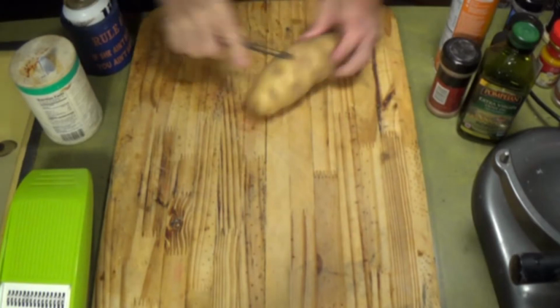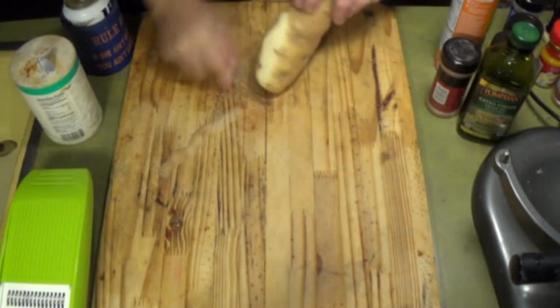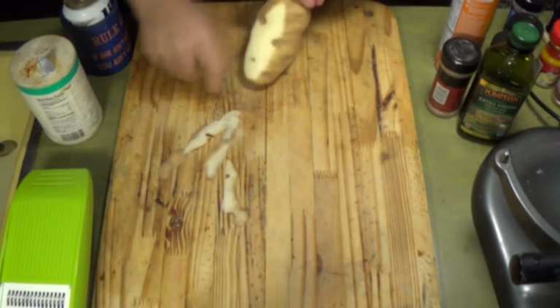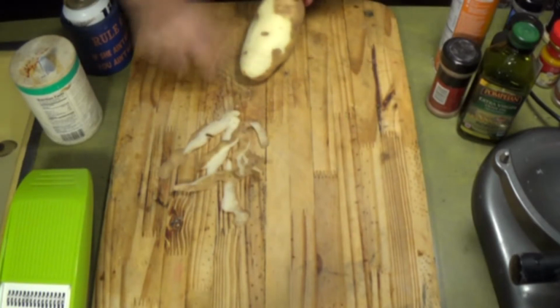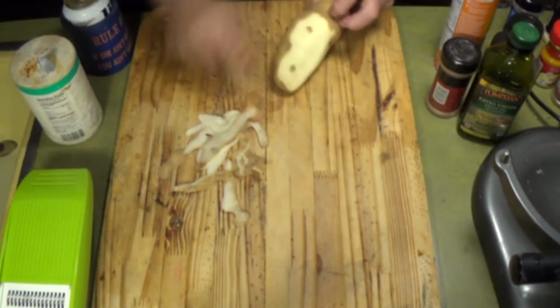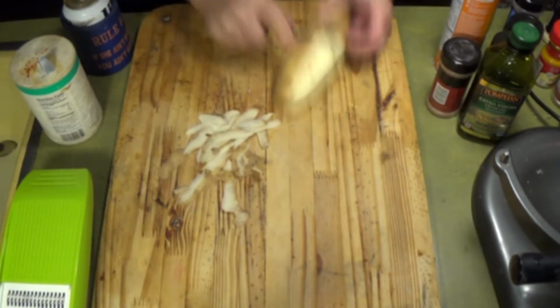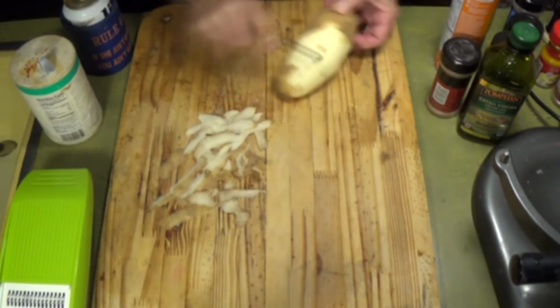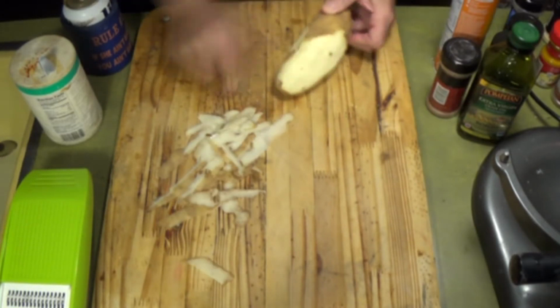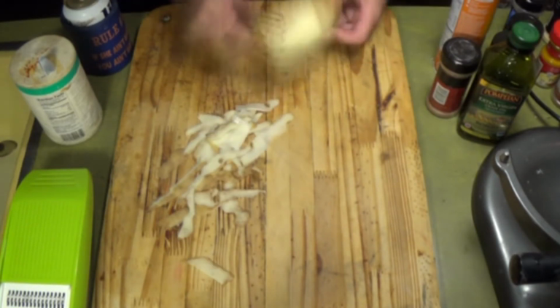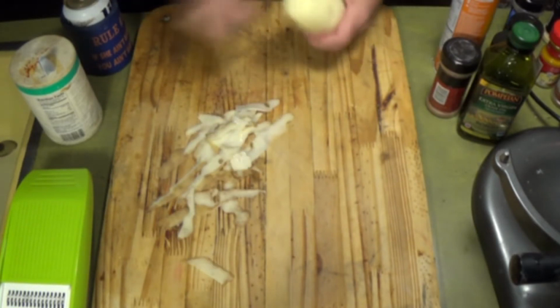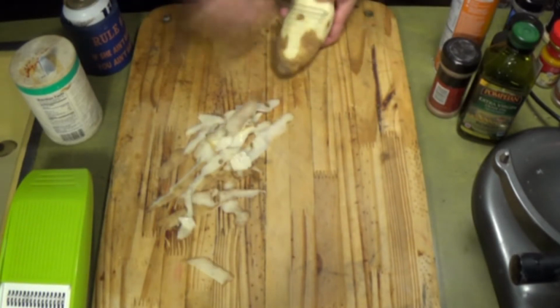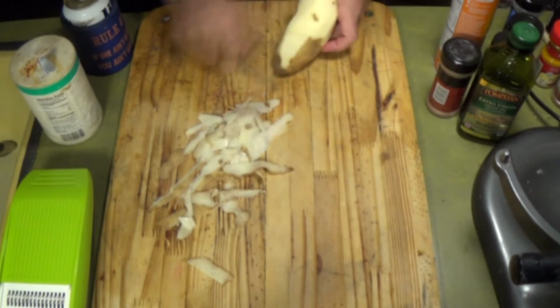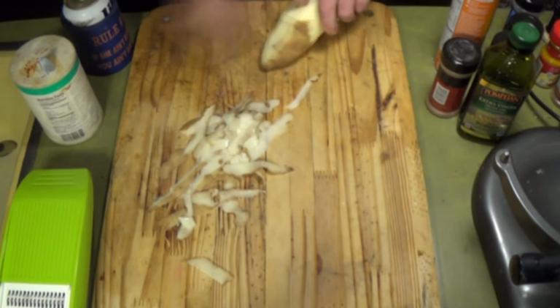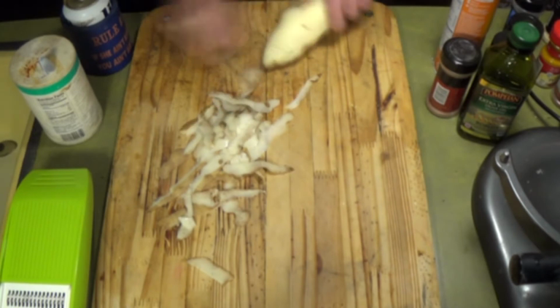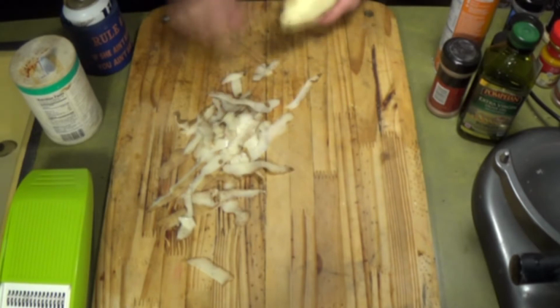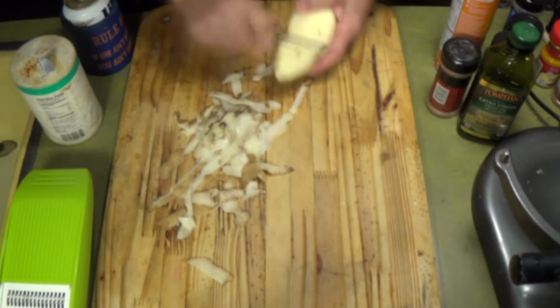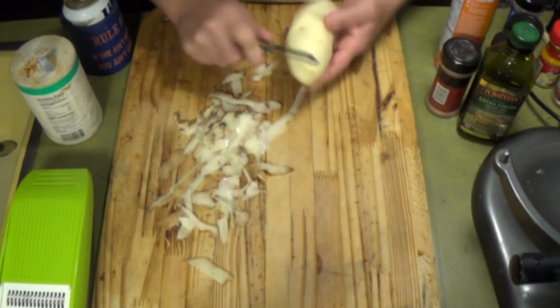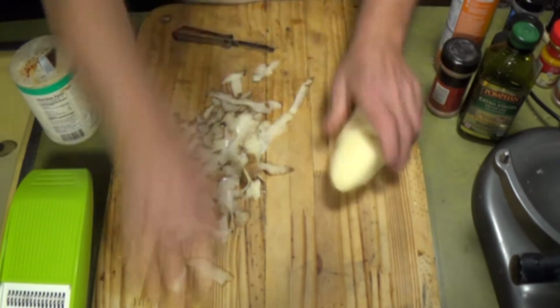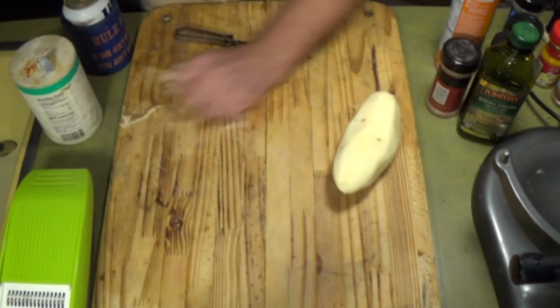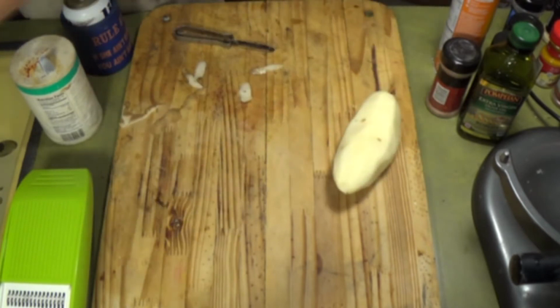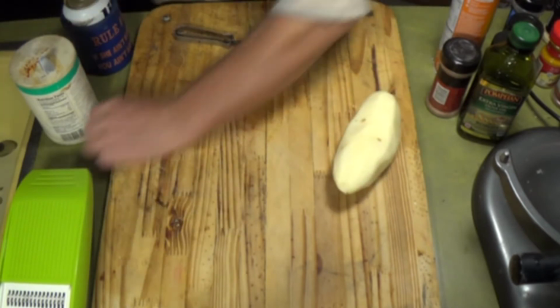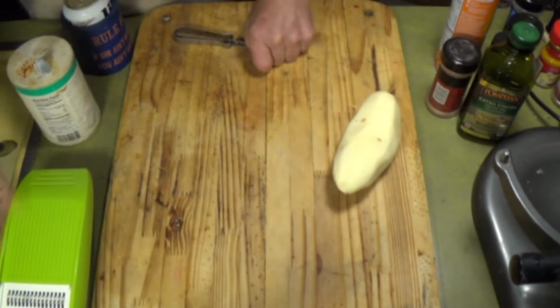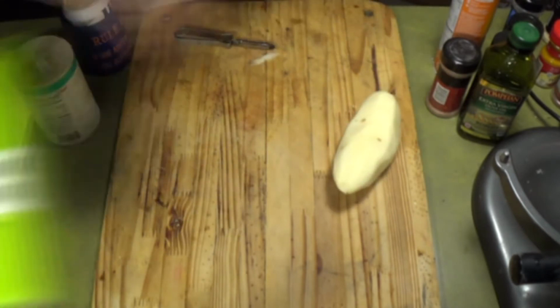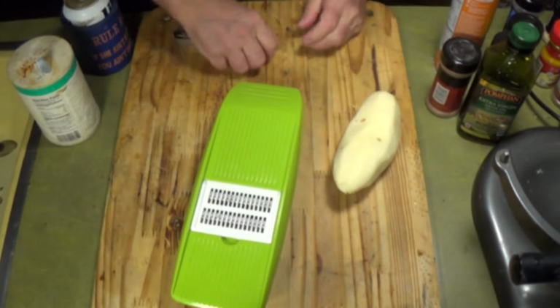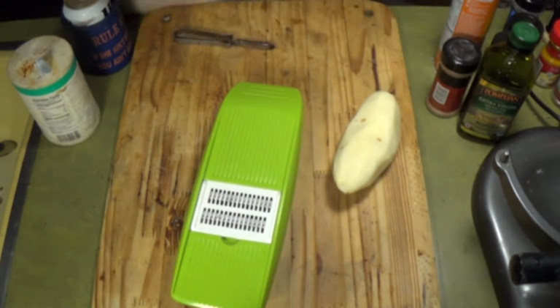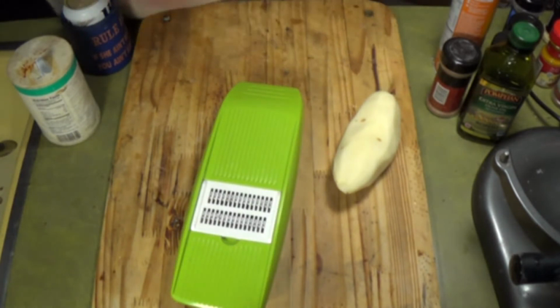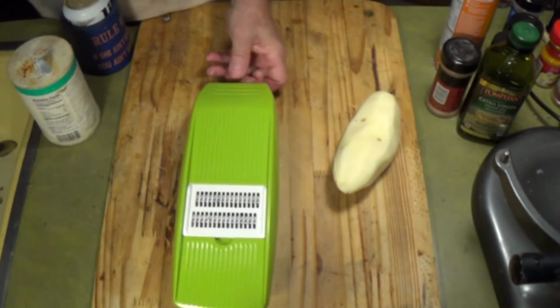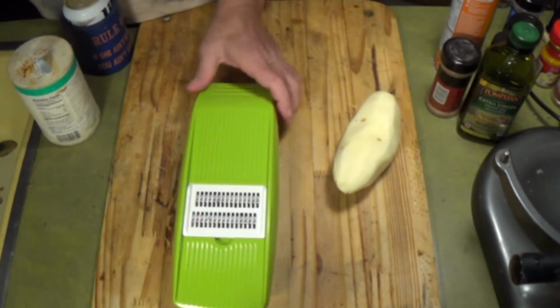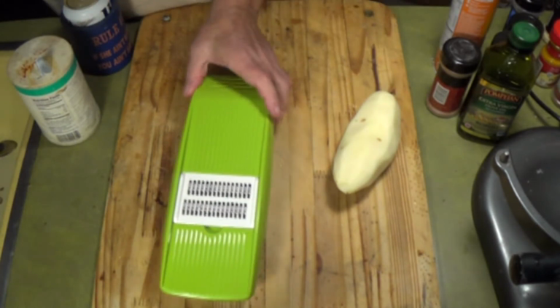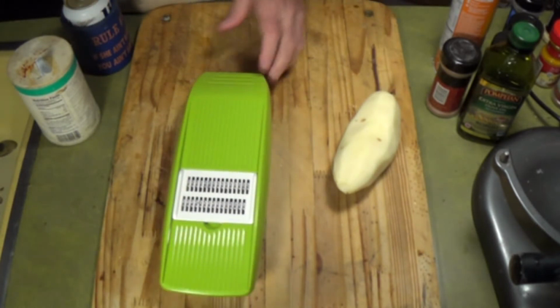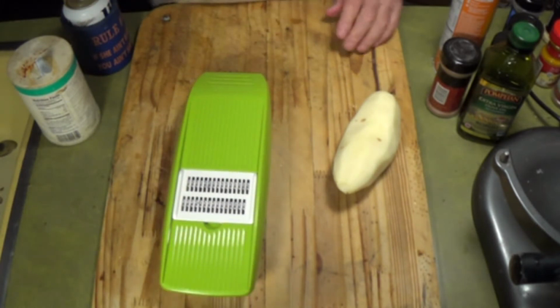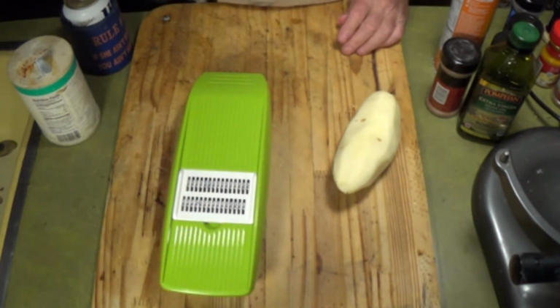Hey, hello everybody. We're gonna make some hash browns today. A friend of mine asked me a long time ago to do a video on hash browns, and I finally got around to it.